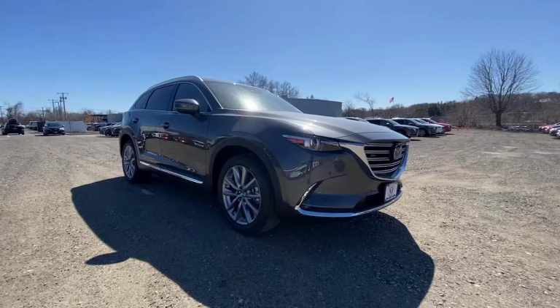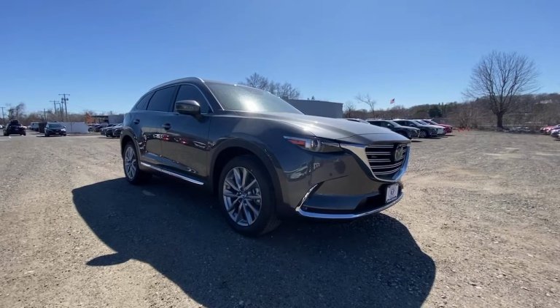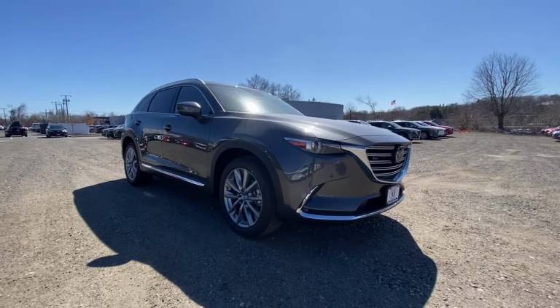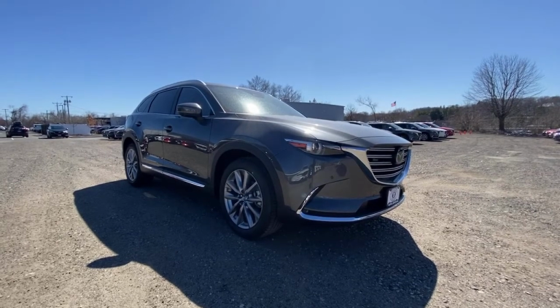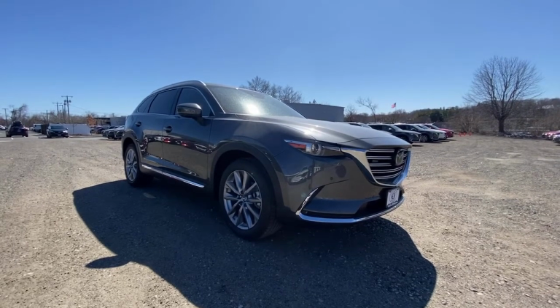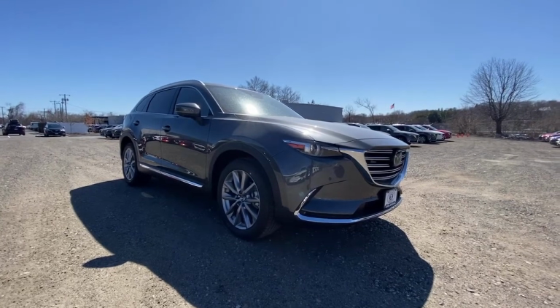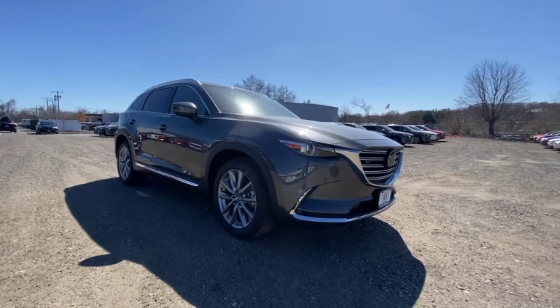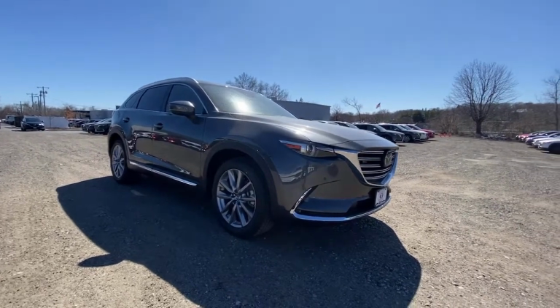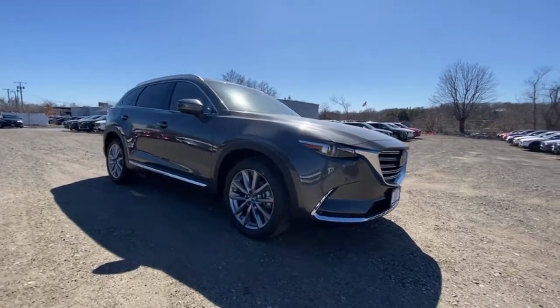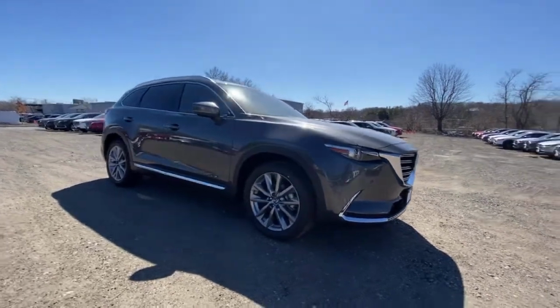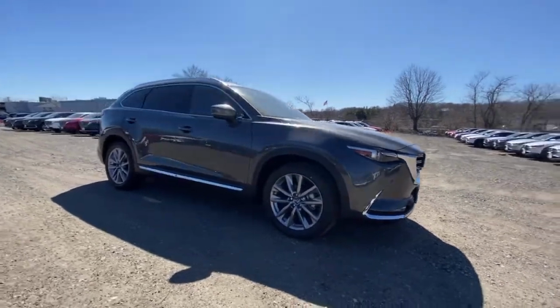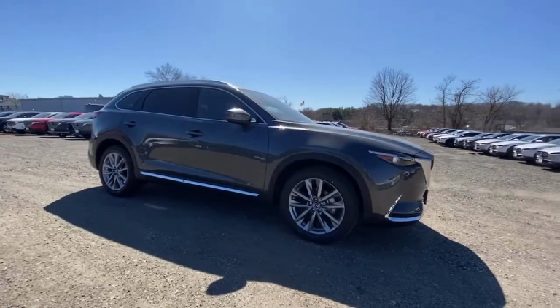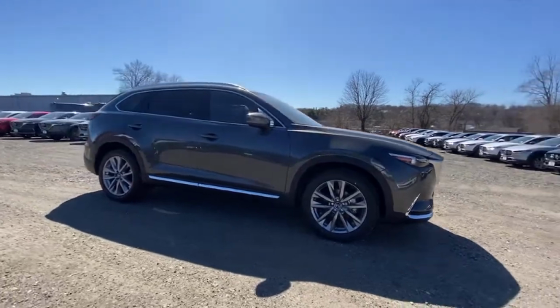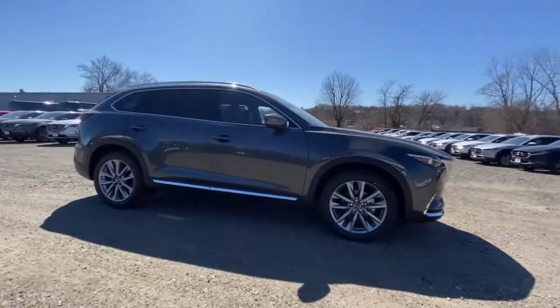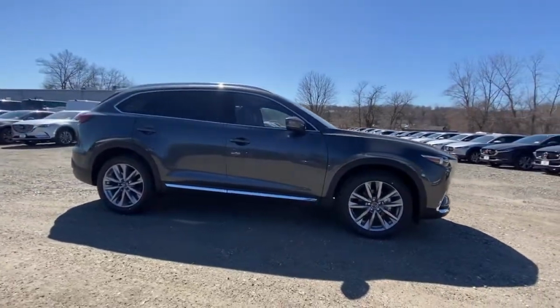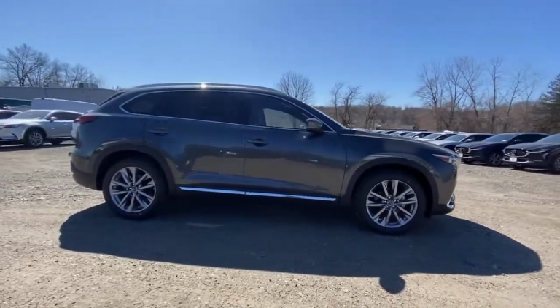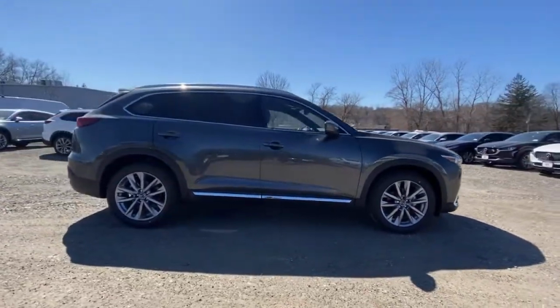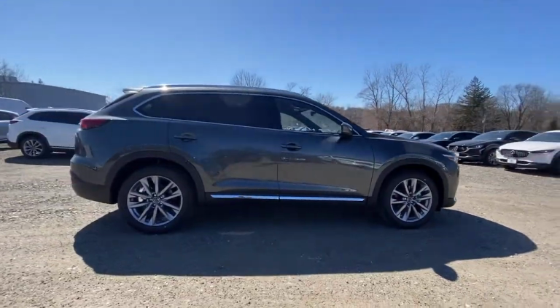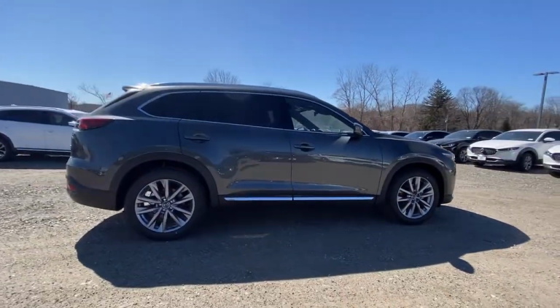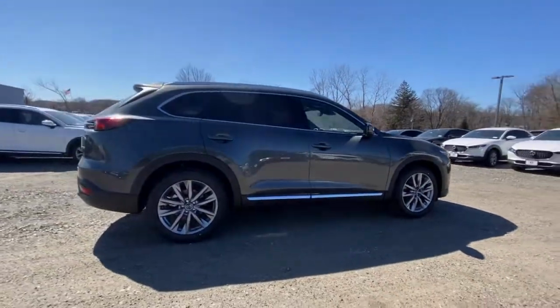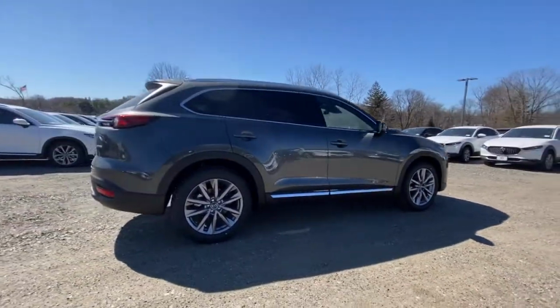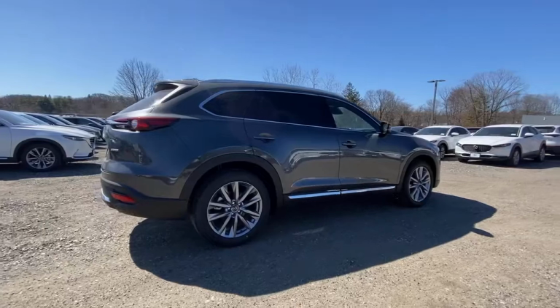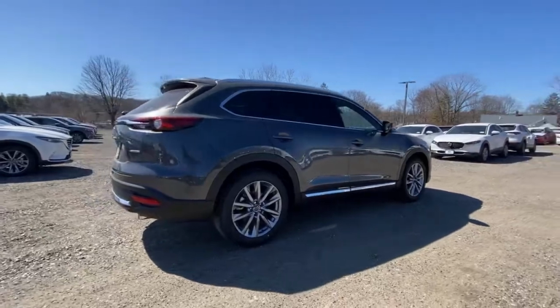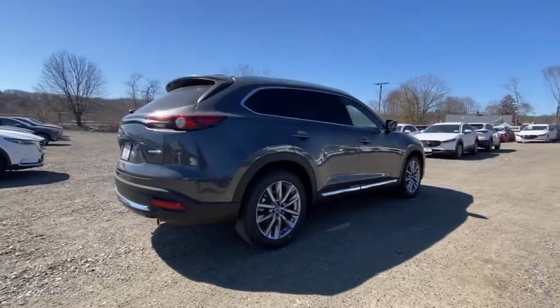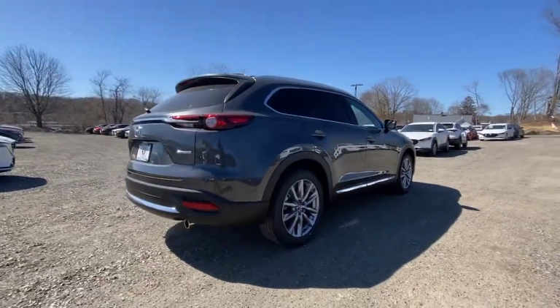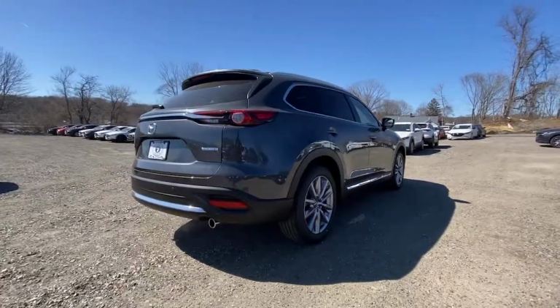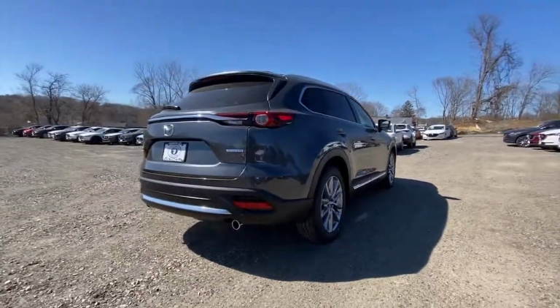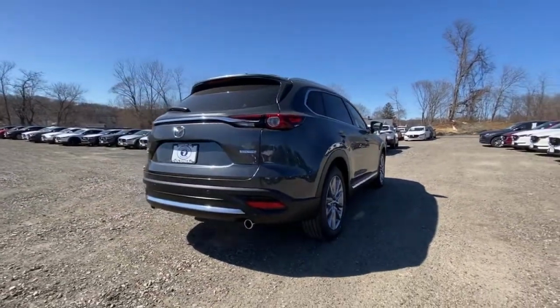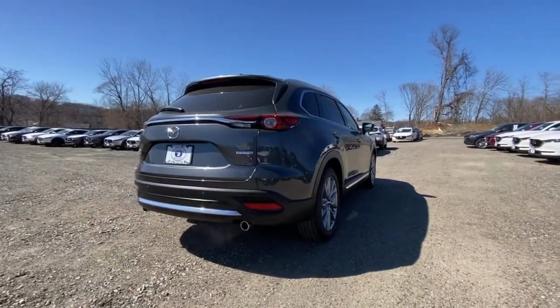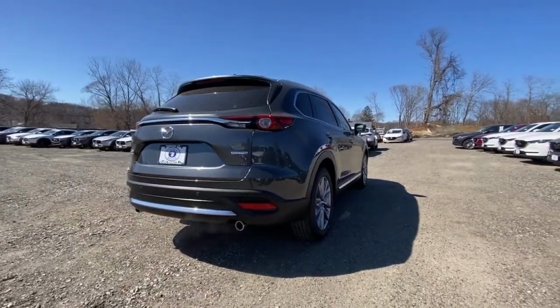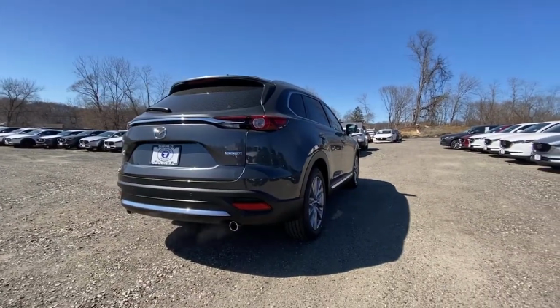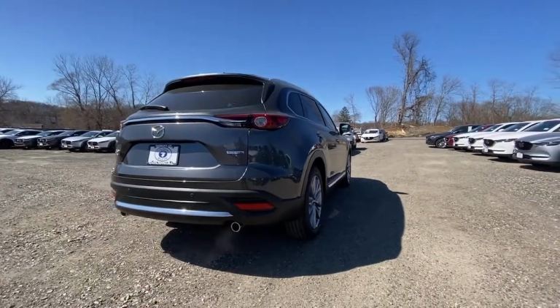Your next car could be the 2021 Mazda CX-9. This family-friendly Mazda CX-9 blends driving fun with three-row practicality. You'll love its near-luxury feel, sweeping lines, and zoom-zoom power.